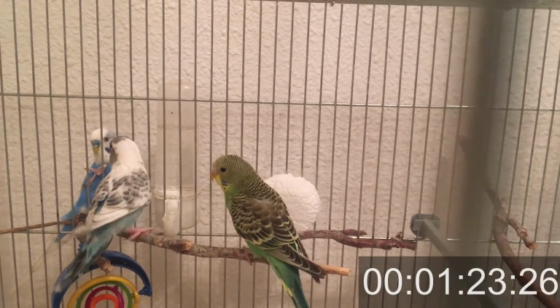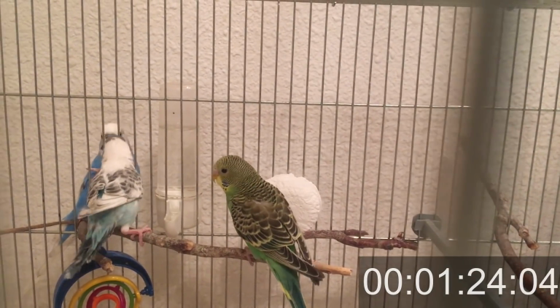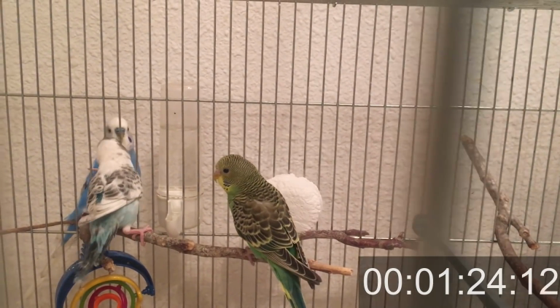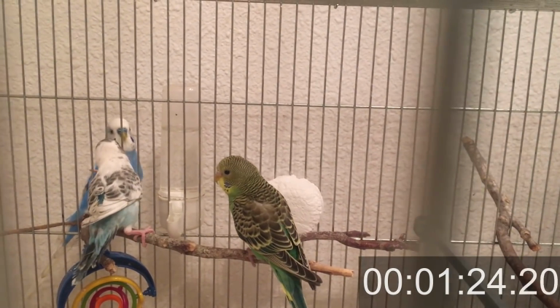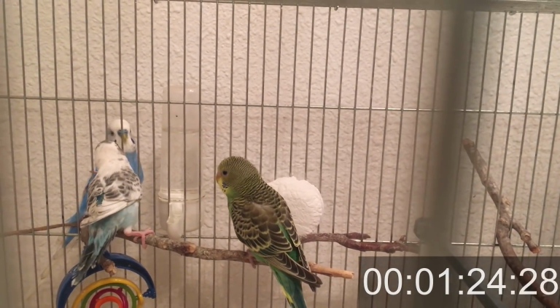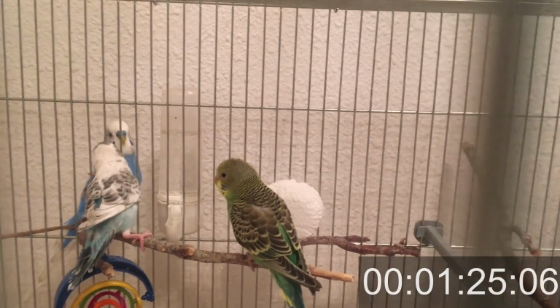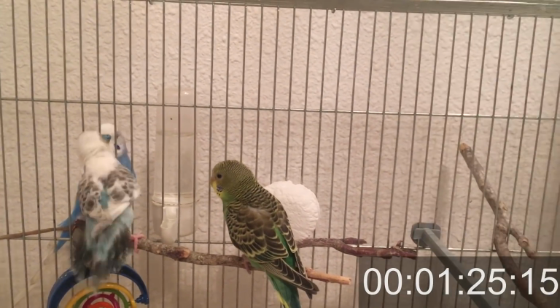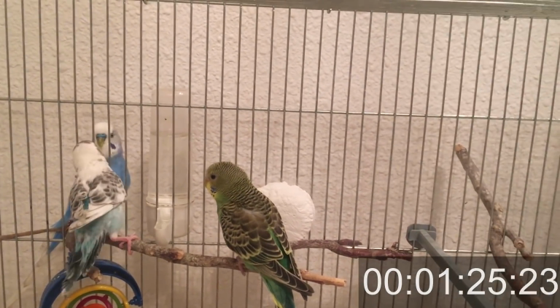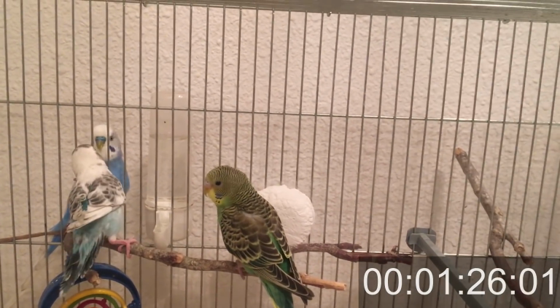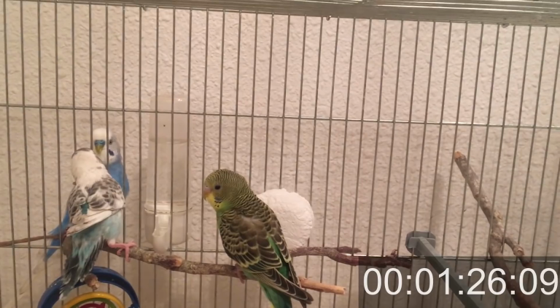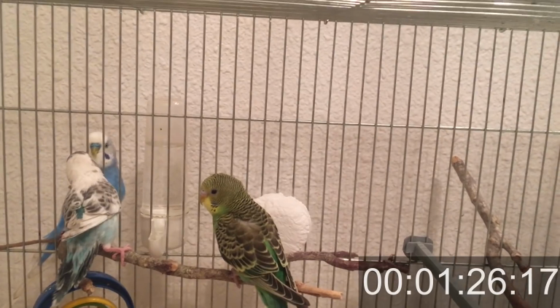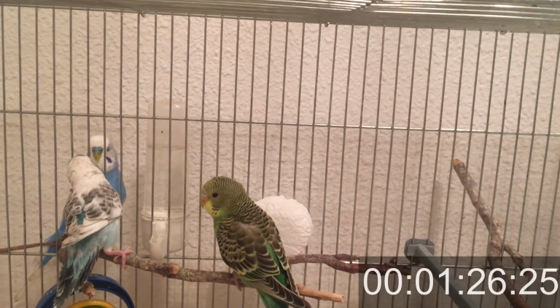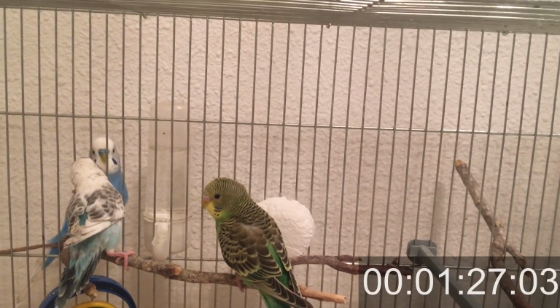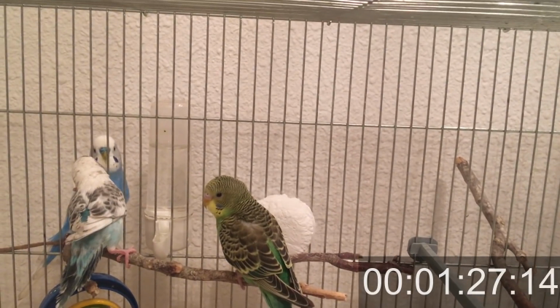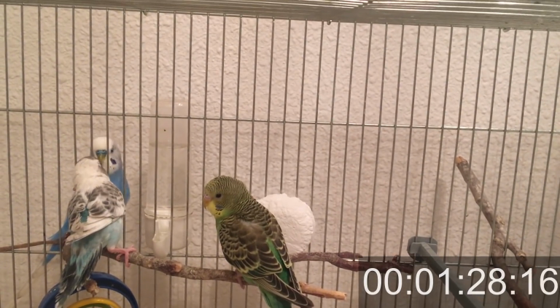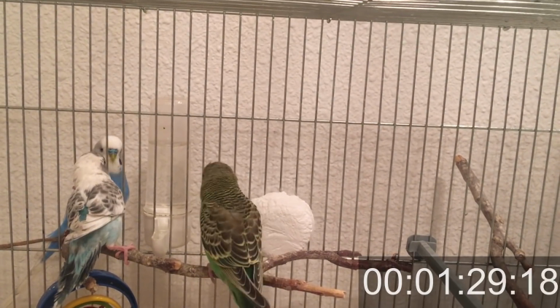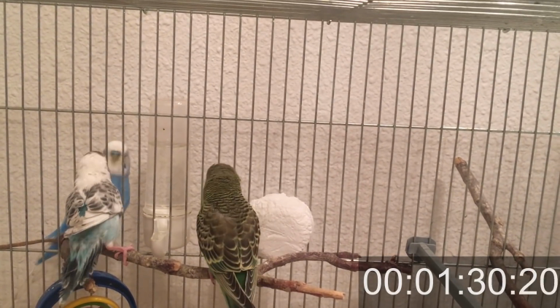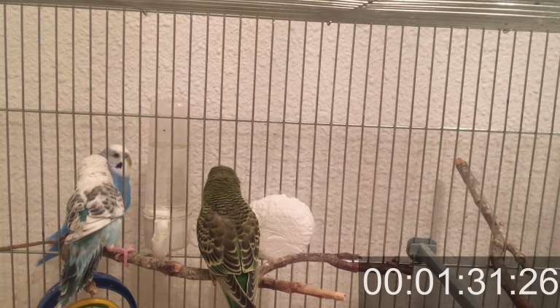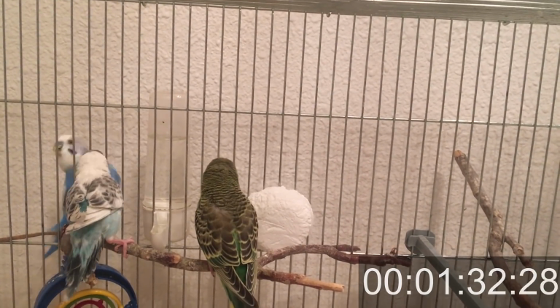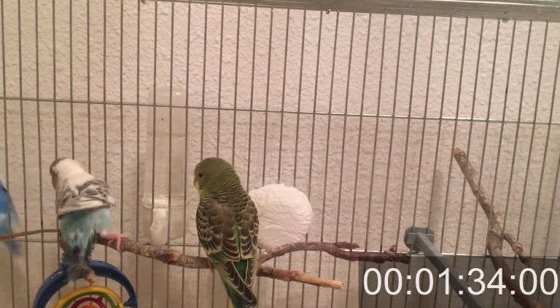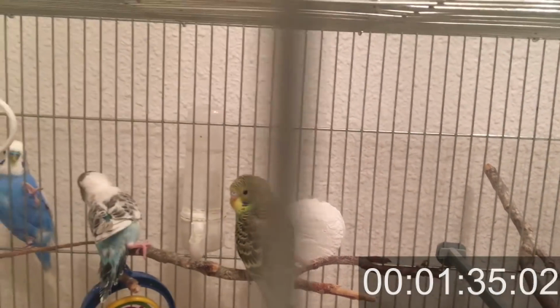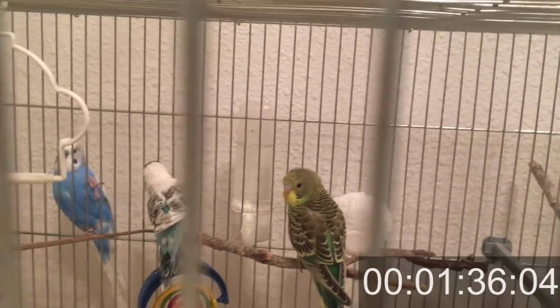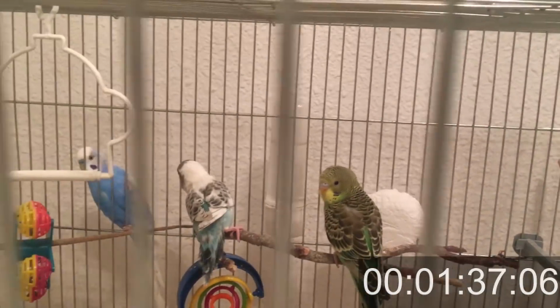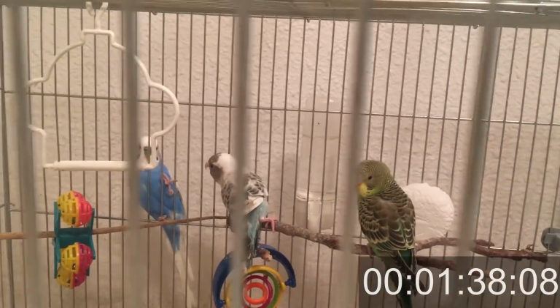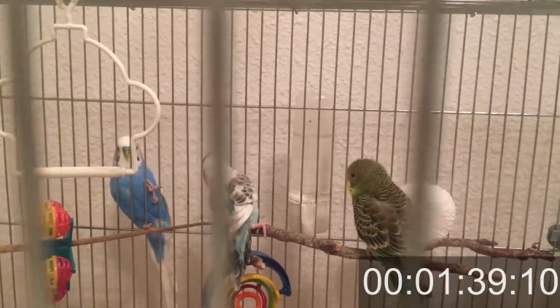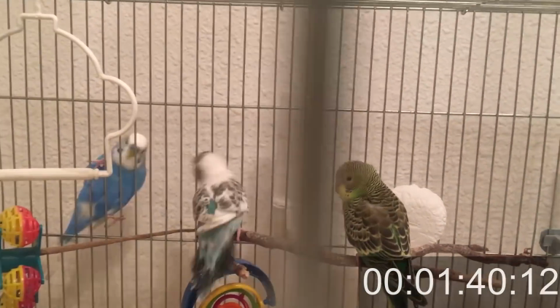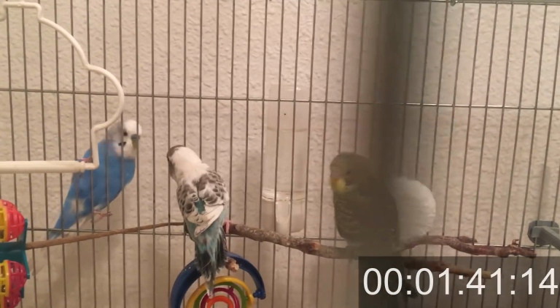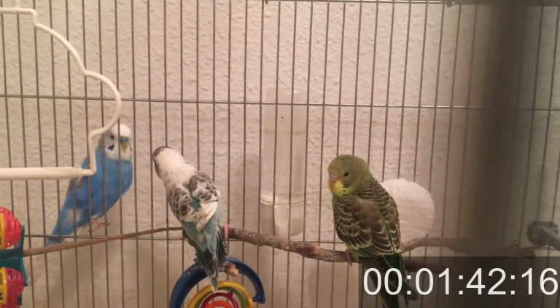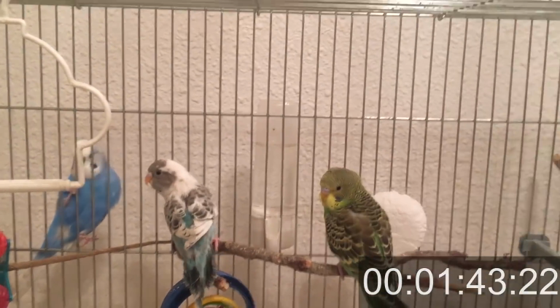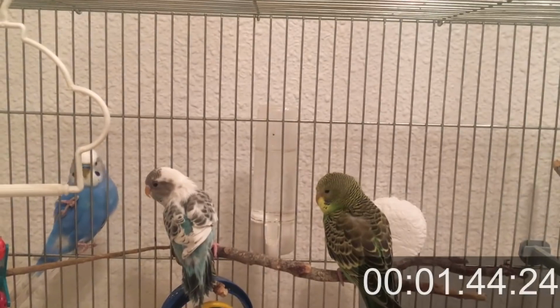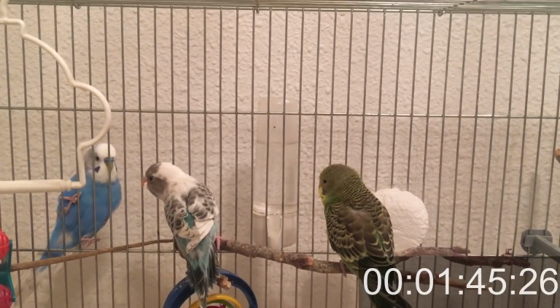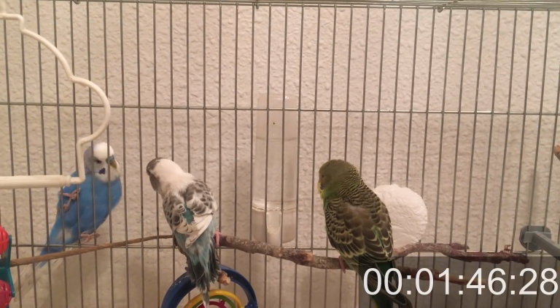Now, since there are no interruptions and nothing to be afraid of, let's look at how long it took my budgie to come back home all by himself to his cage.